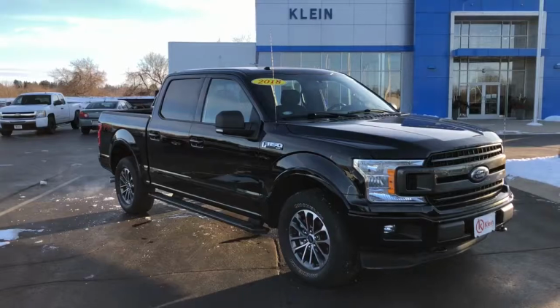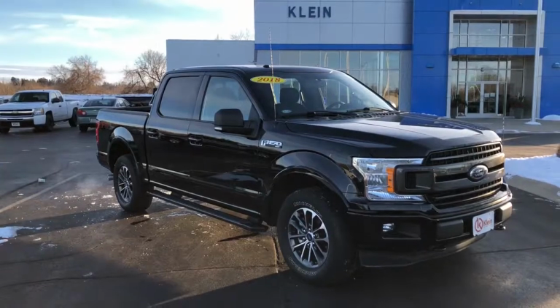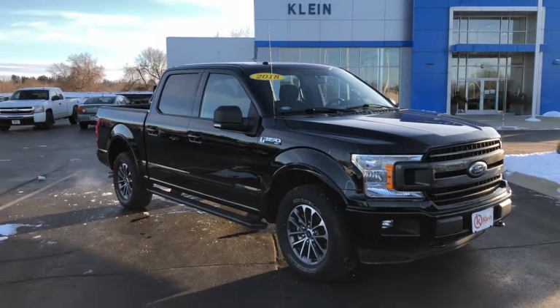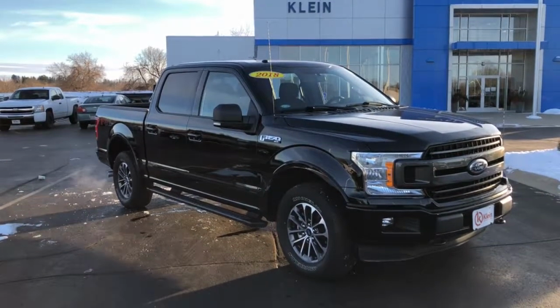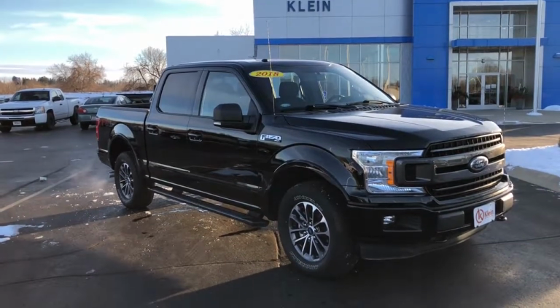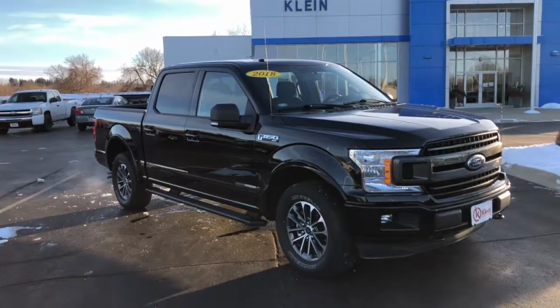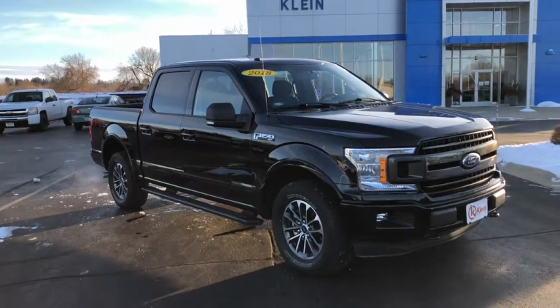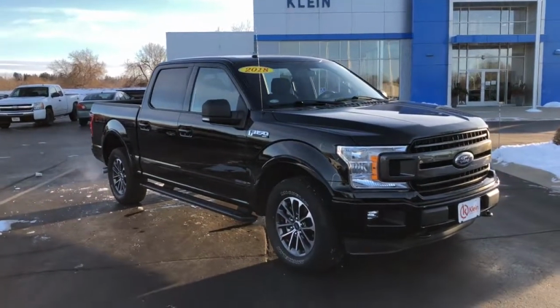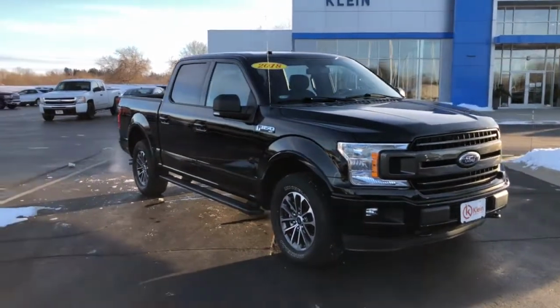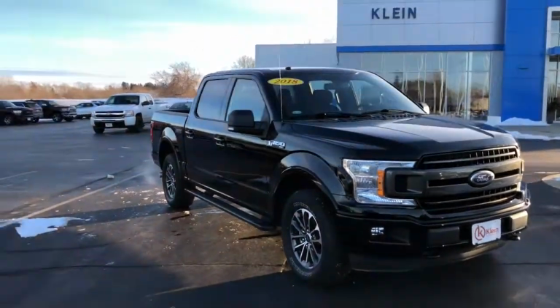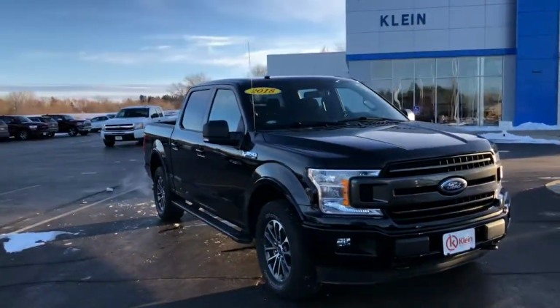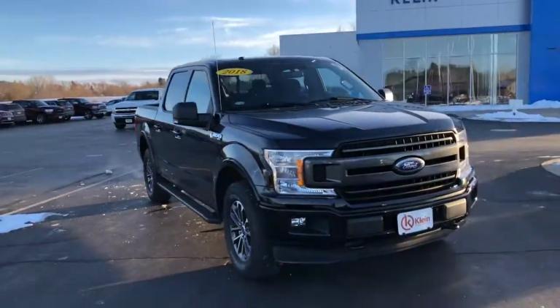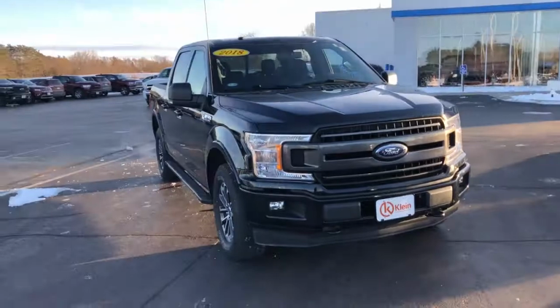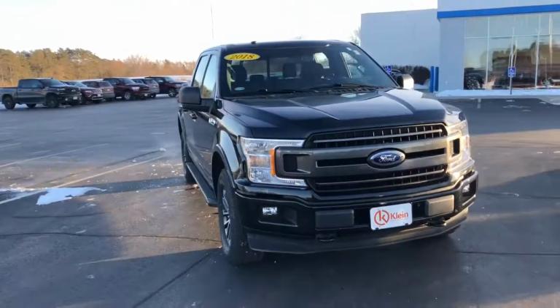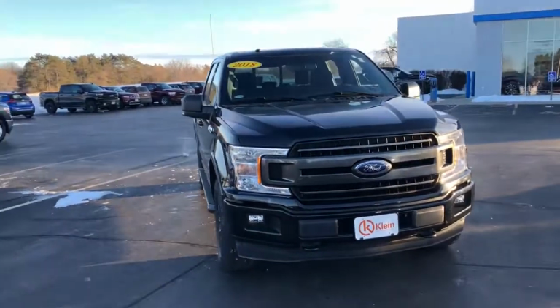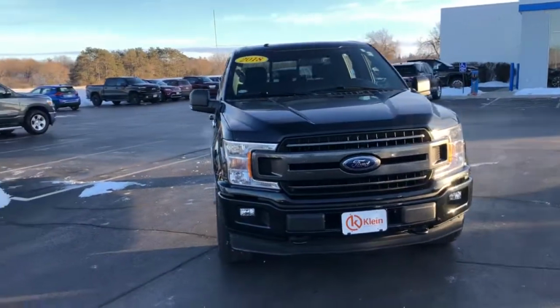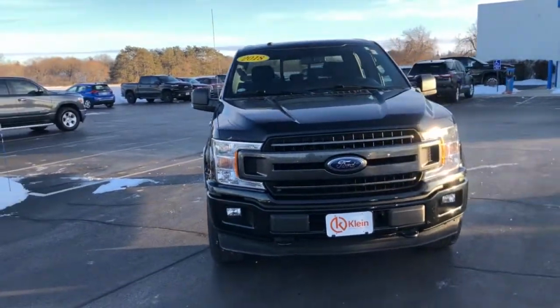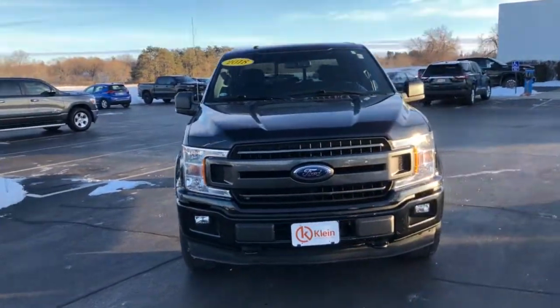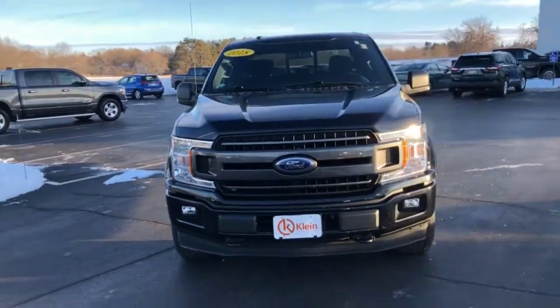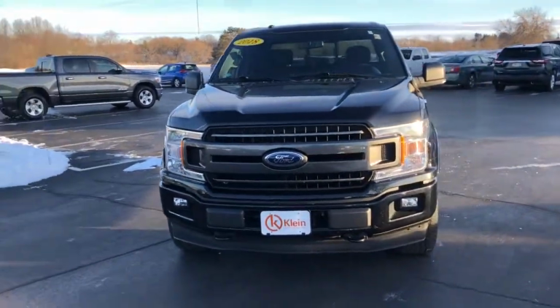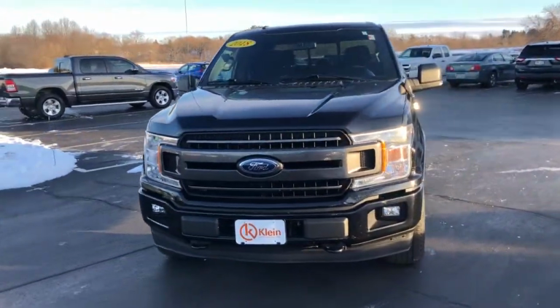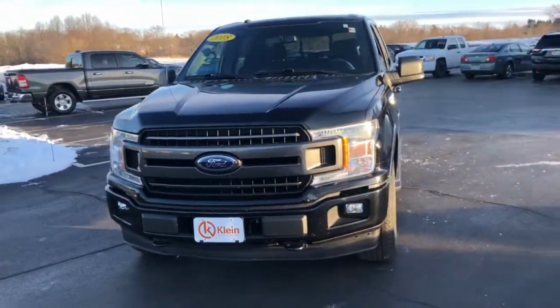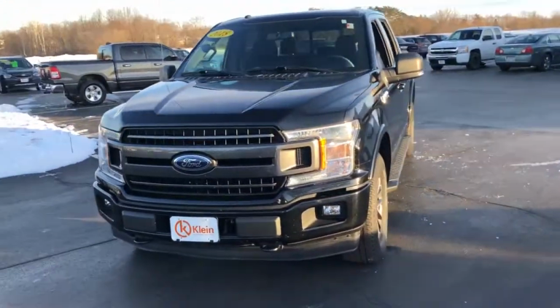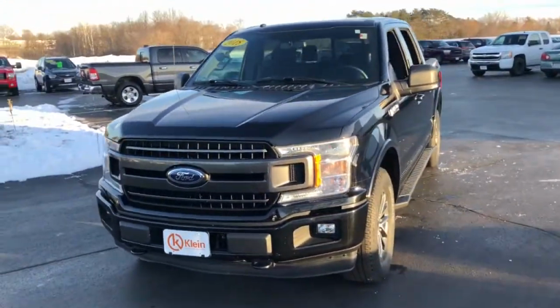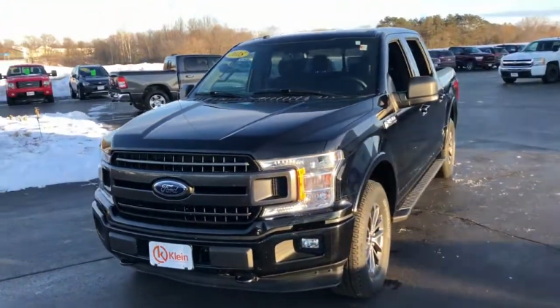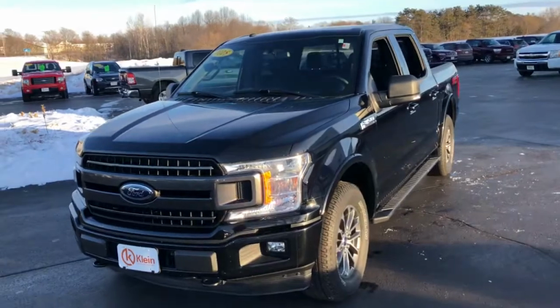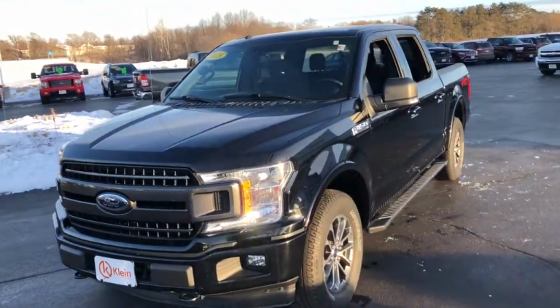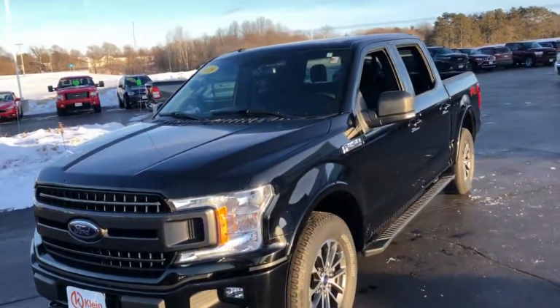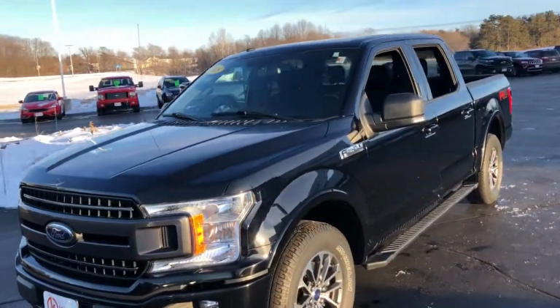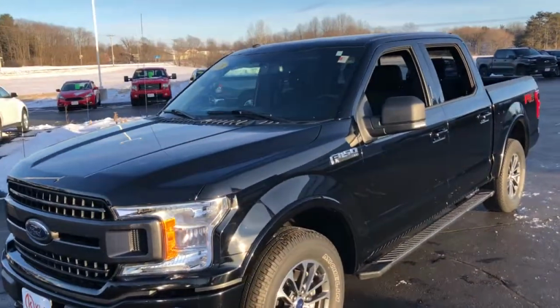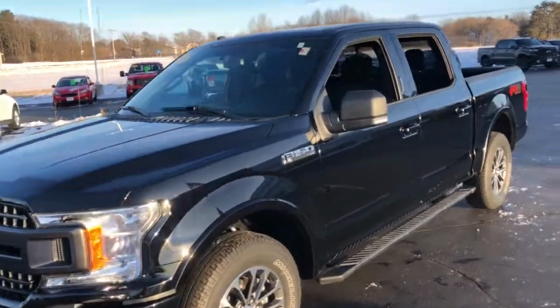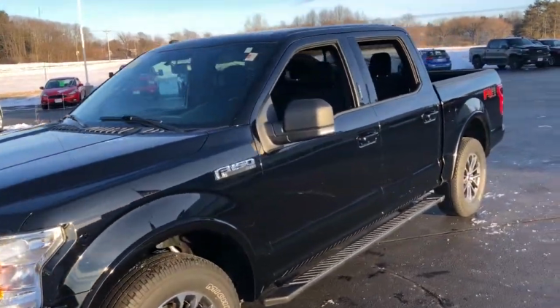Picture yourself in the 2018 Ford F-150. This vehicle still has fewer than 40,000 miles on the clock, so it won't last long. Take a closer look at this full-size F-150.